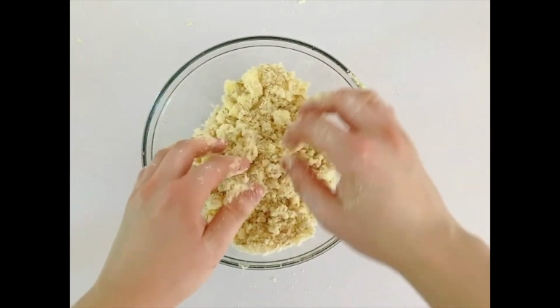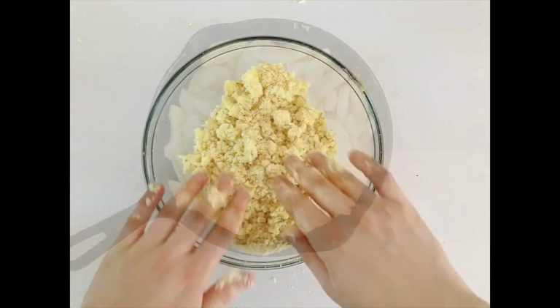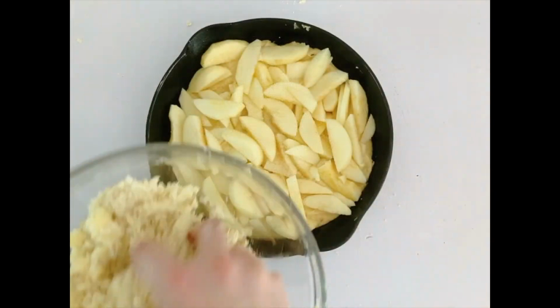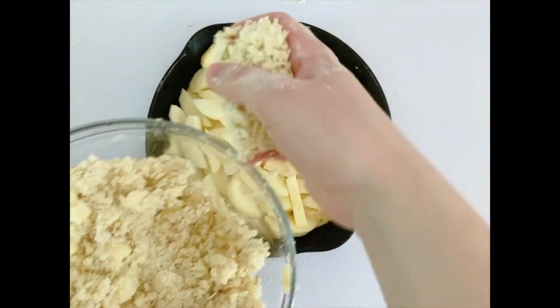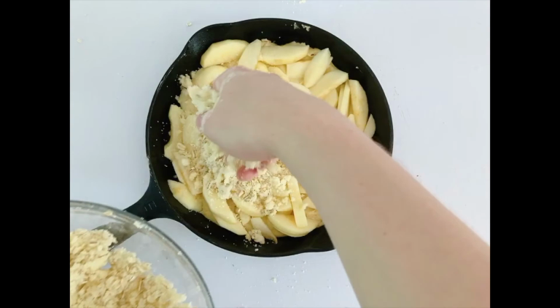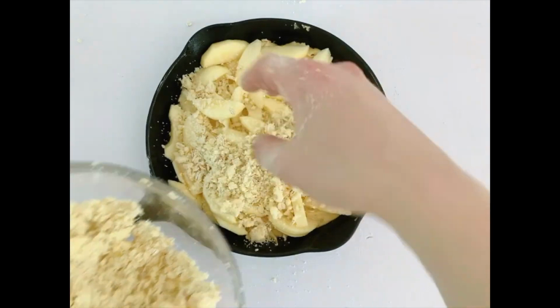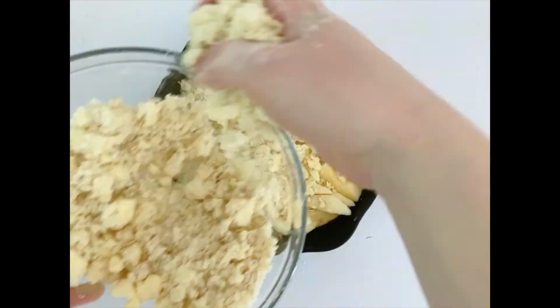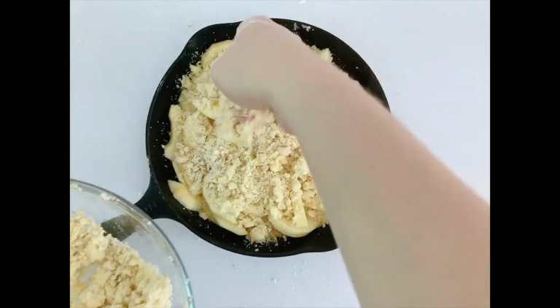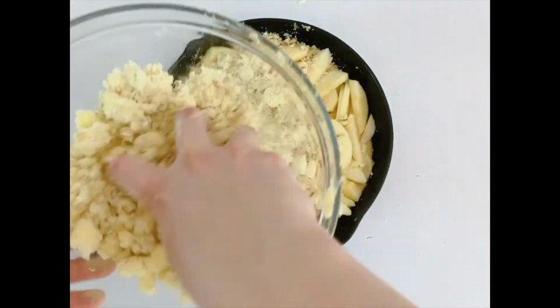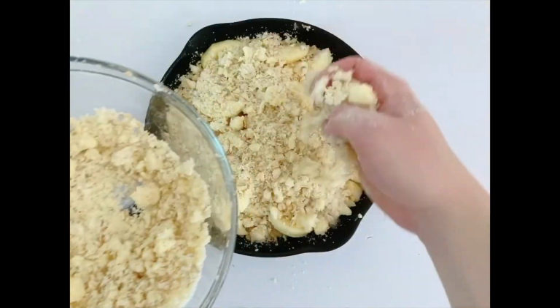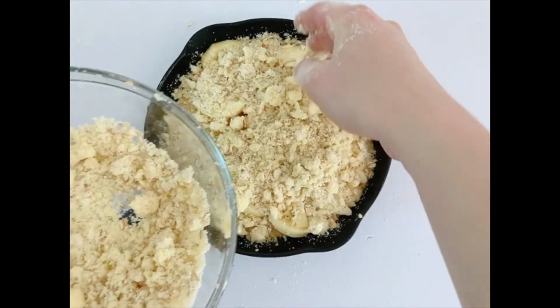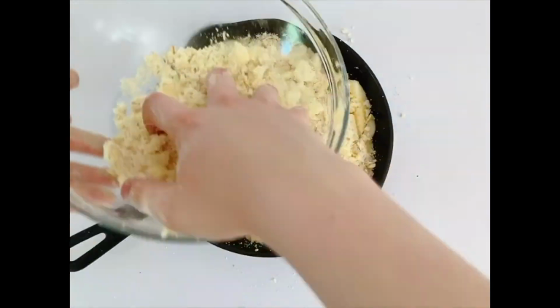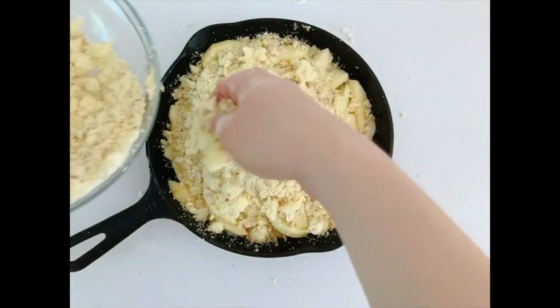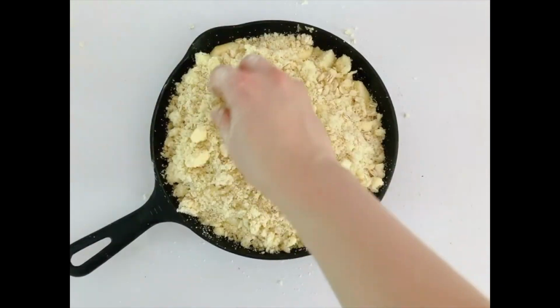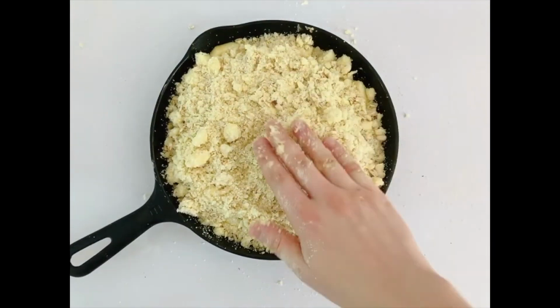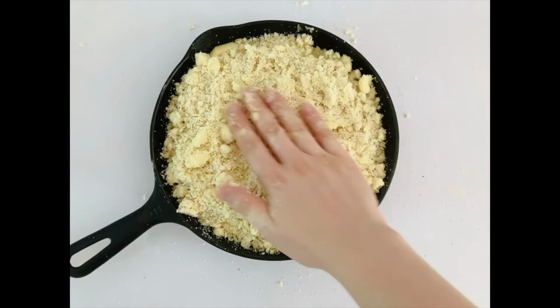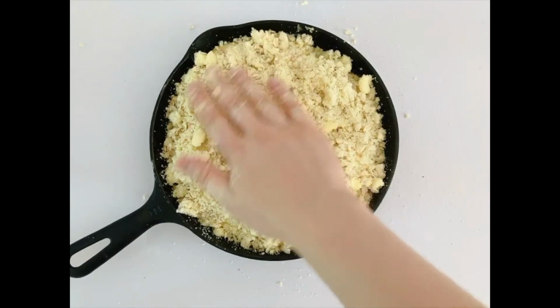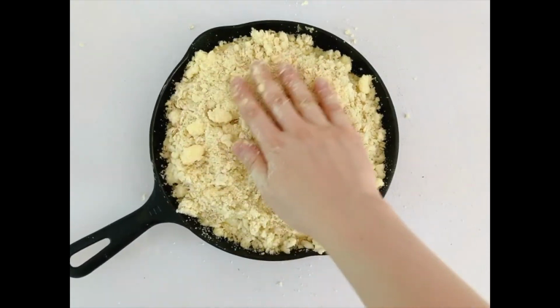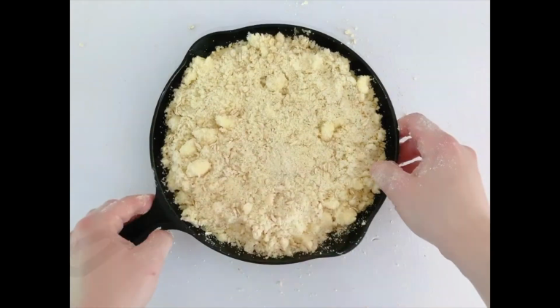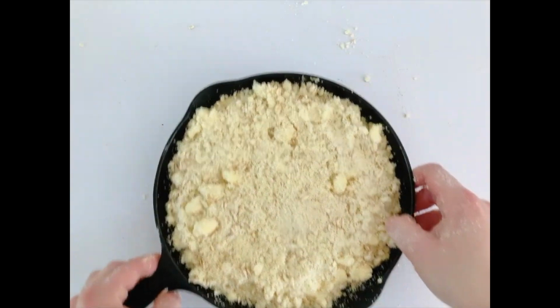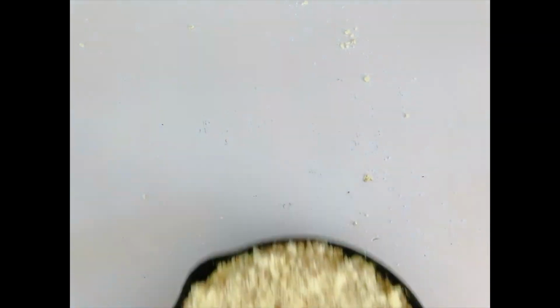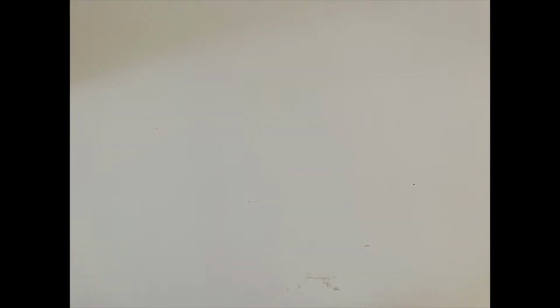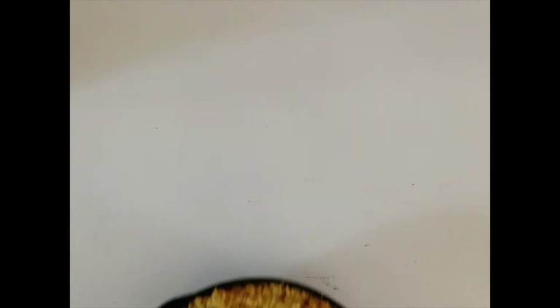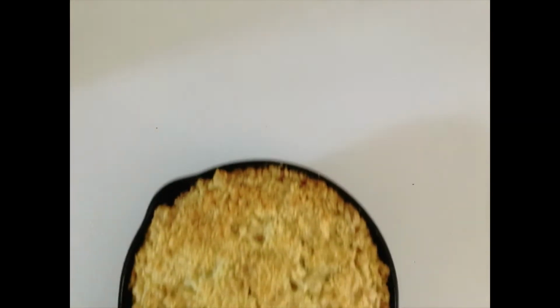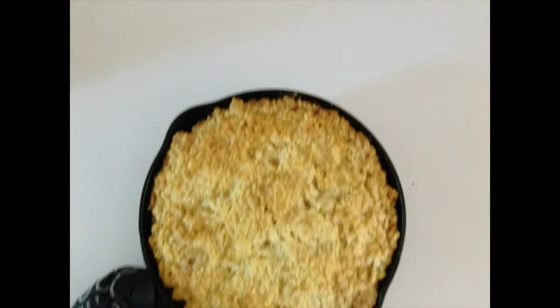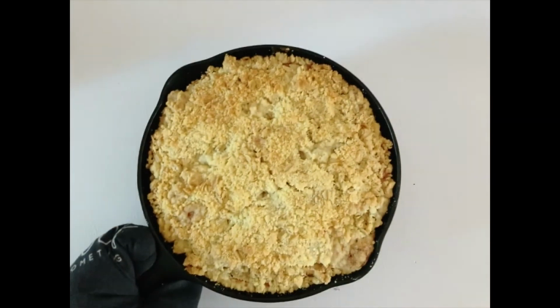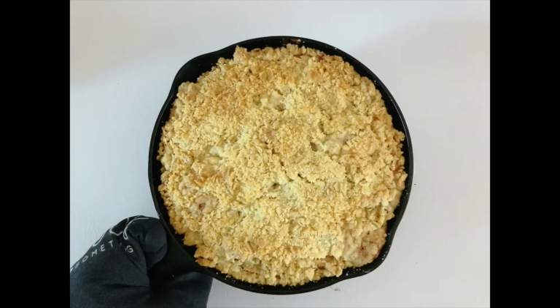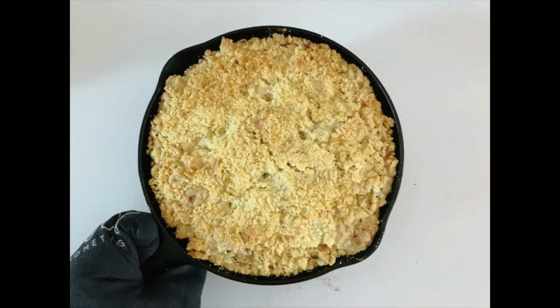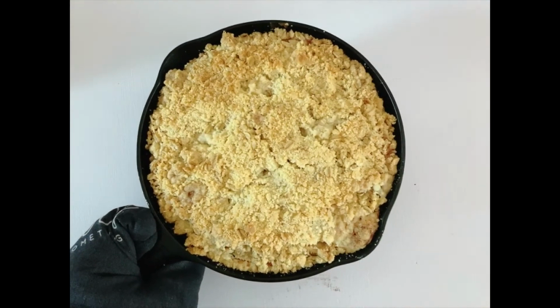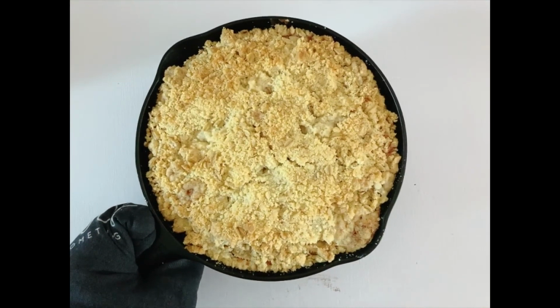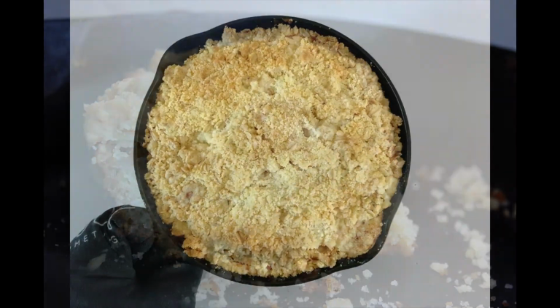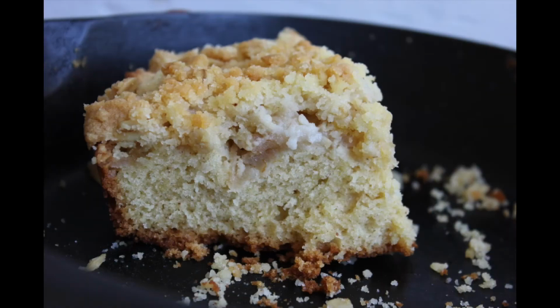Then spread it on top of the apples and batter. Bake it in a 350 degree oven for about an hour until a toothpick comes out clean and the crumble is slightly browned. Serve it straight from the pan. Enjoy!